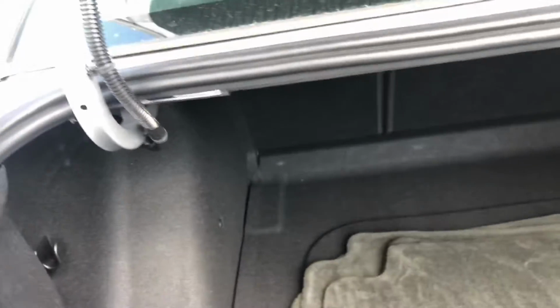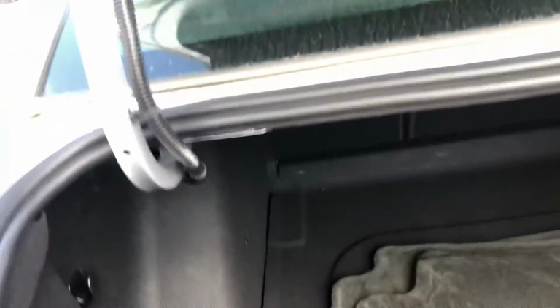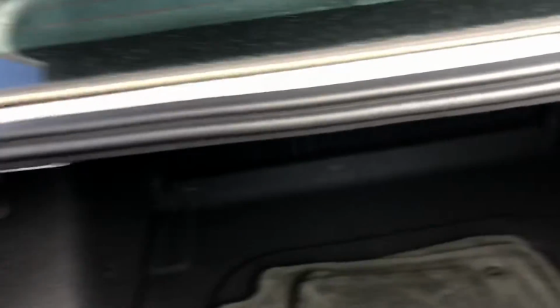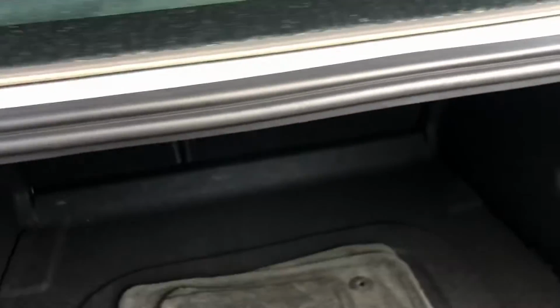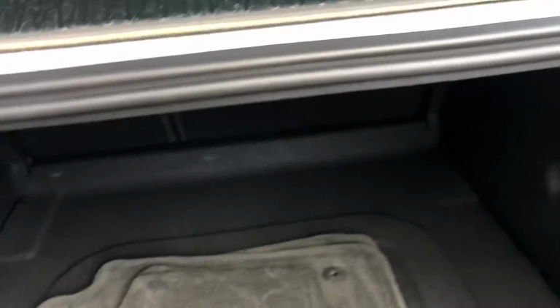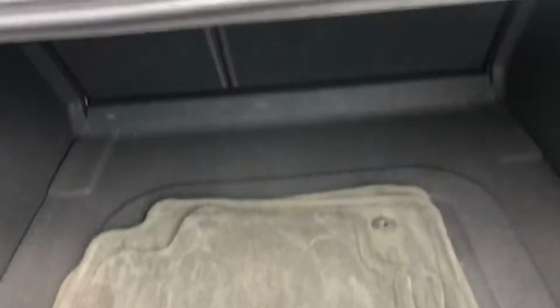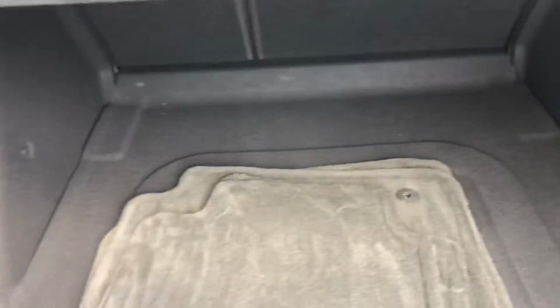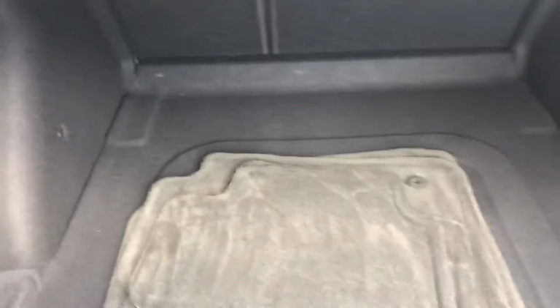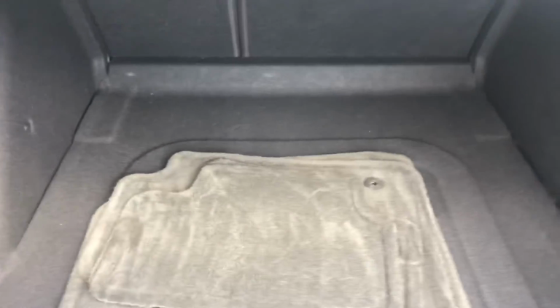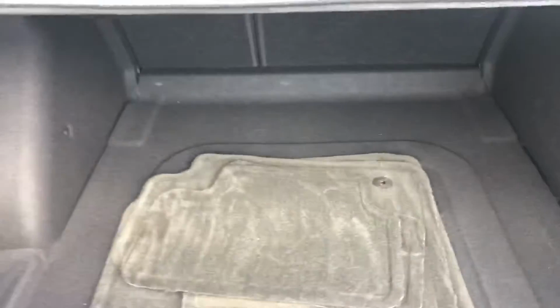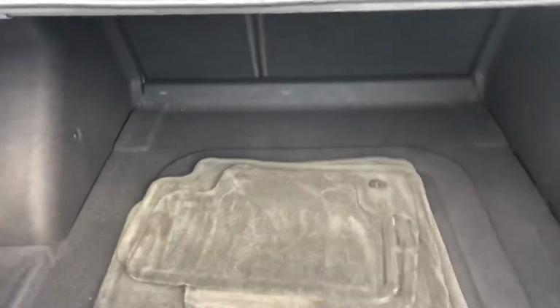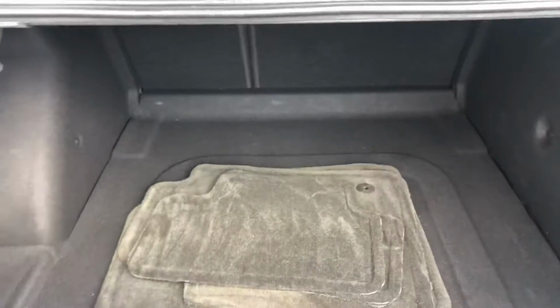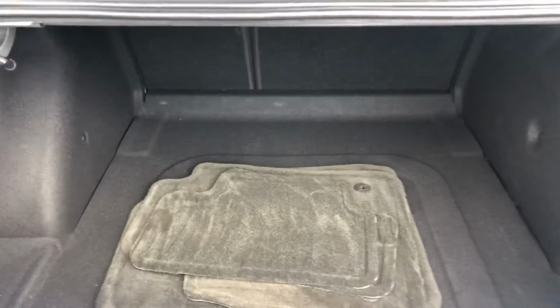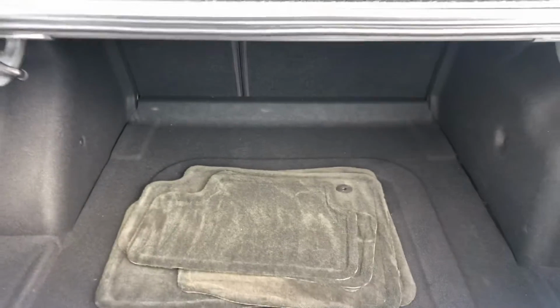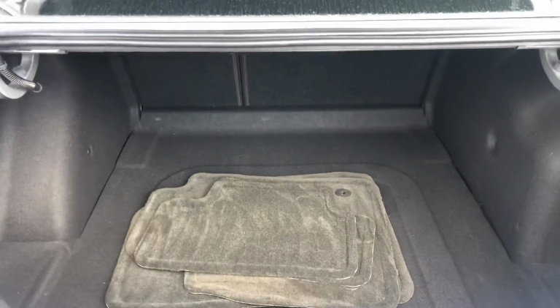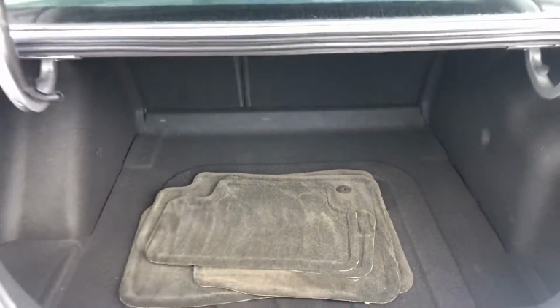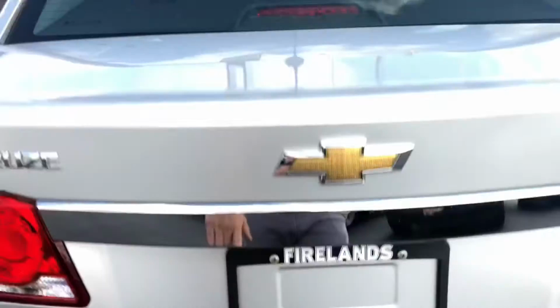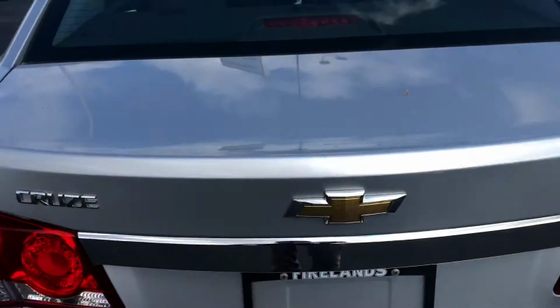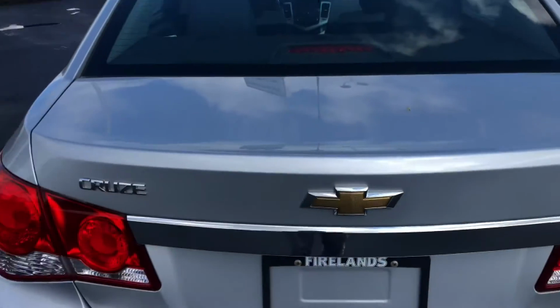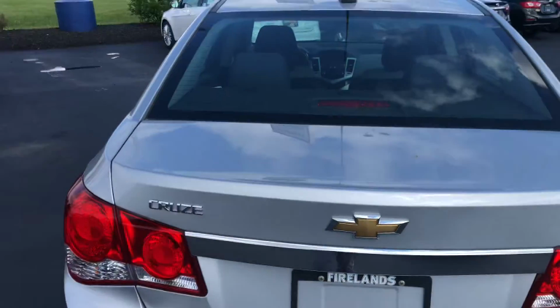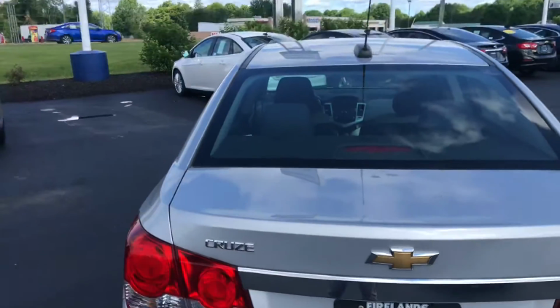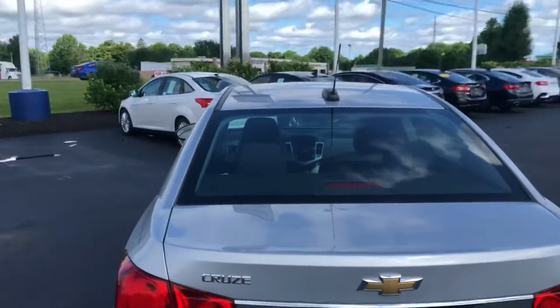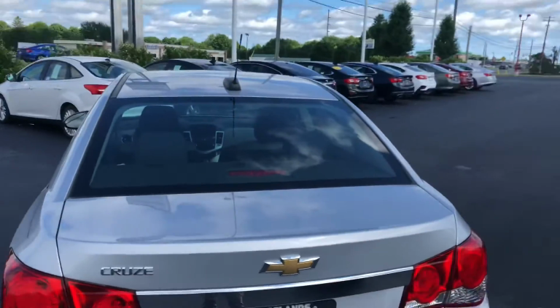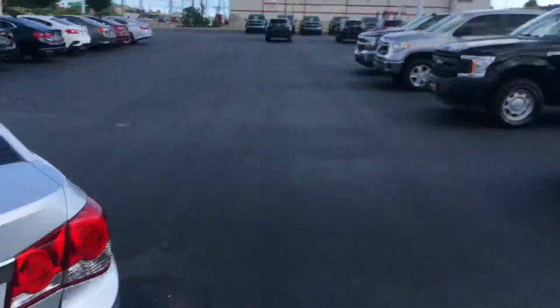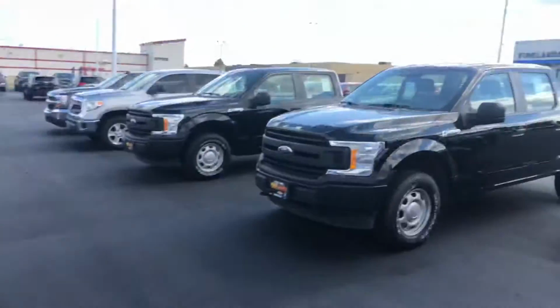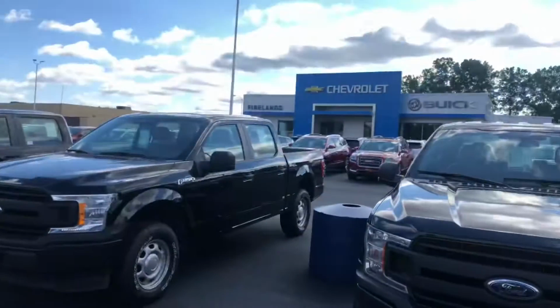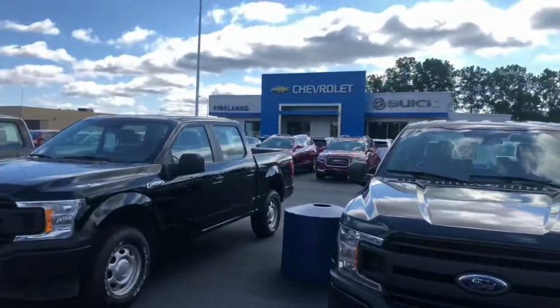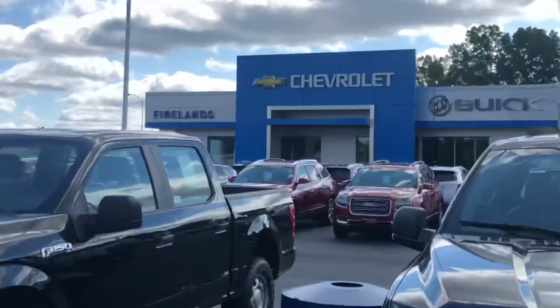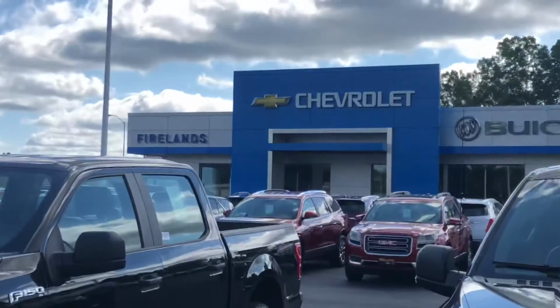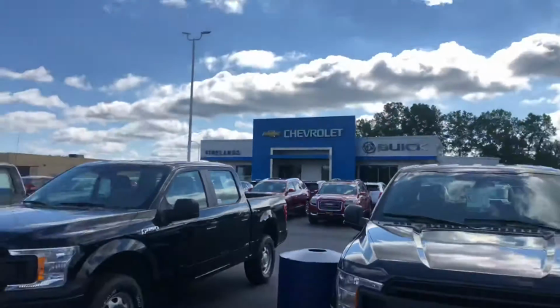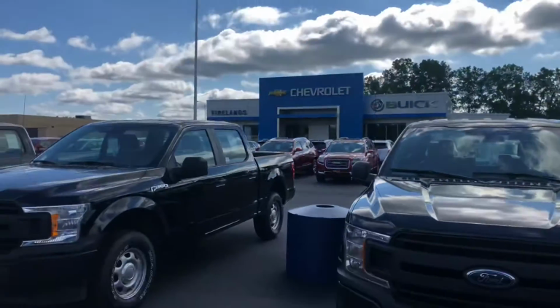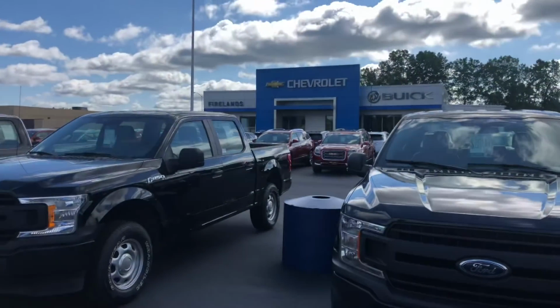So let me know what you think of this vehicle and we can go from there. I just want to thank you for watching this video and we'll be in touch. Again, it's Michael Finch with Fireland Chevrolet. Thank you, Mr. Cook.